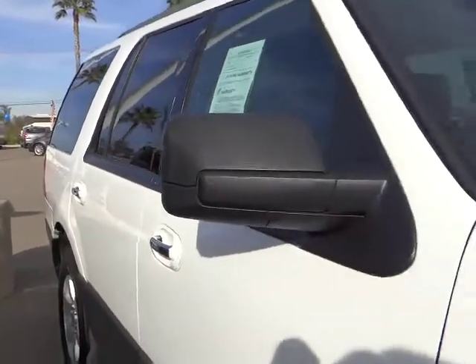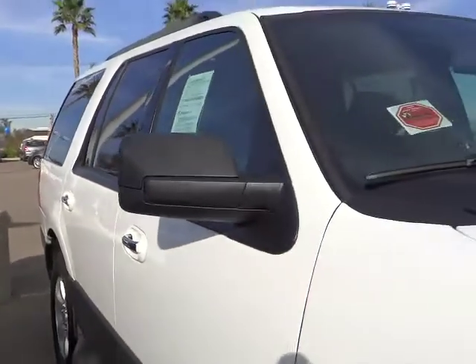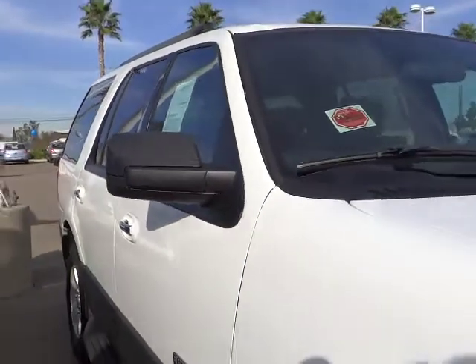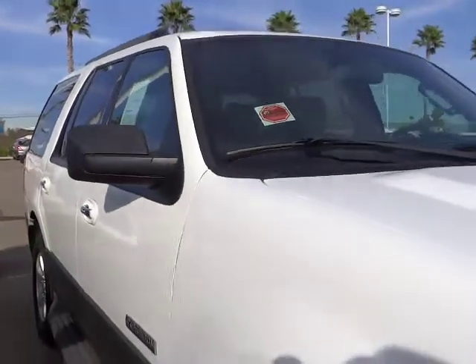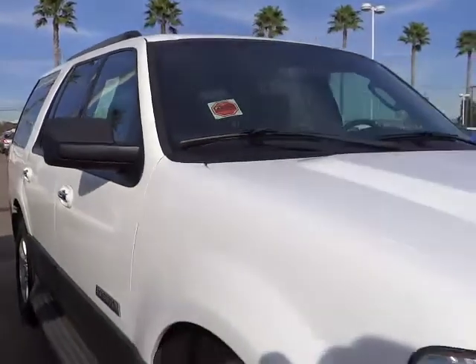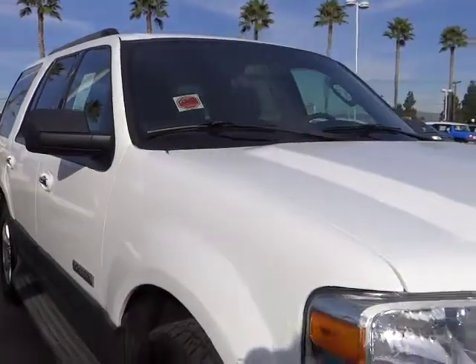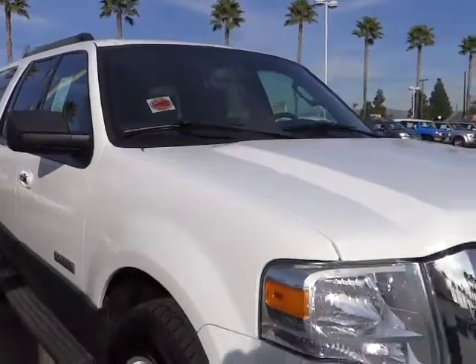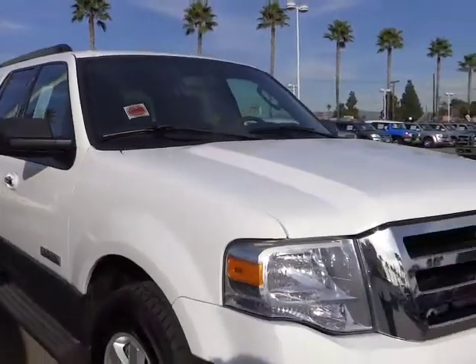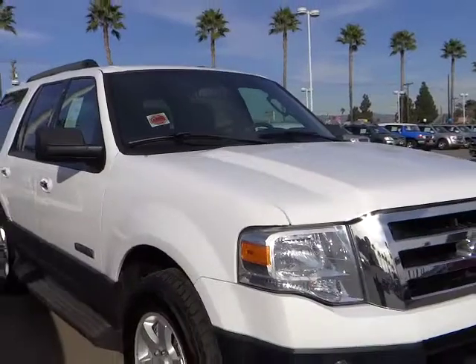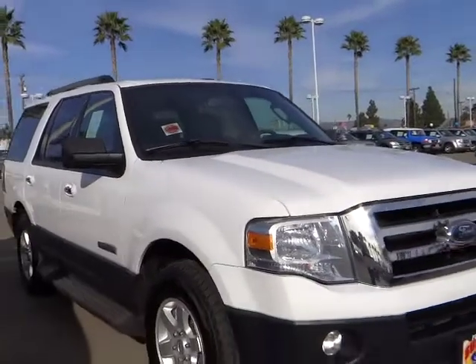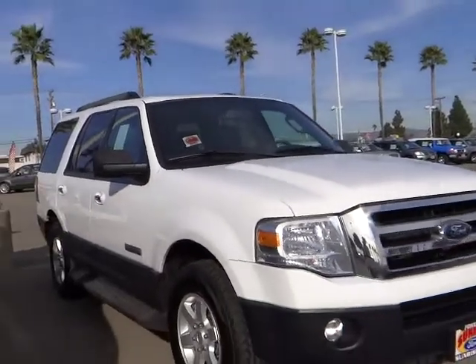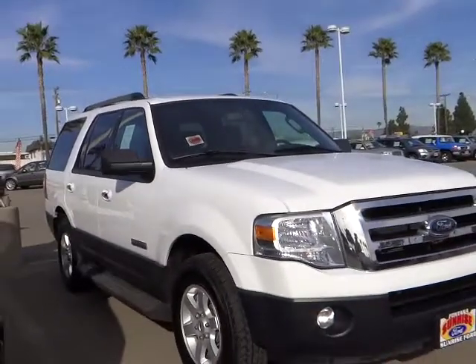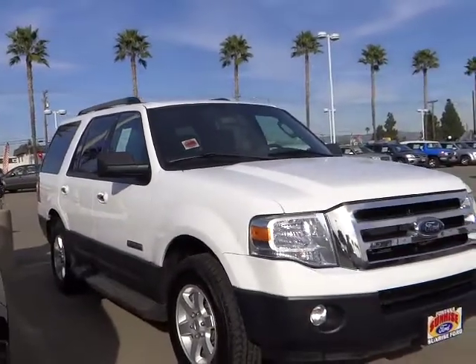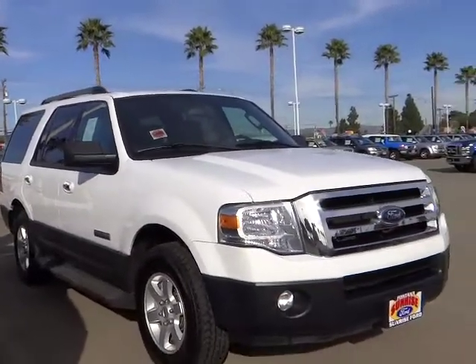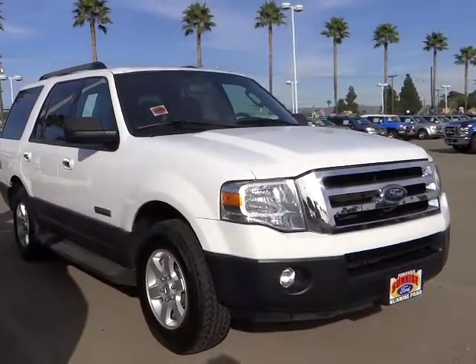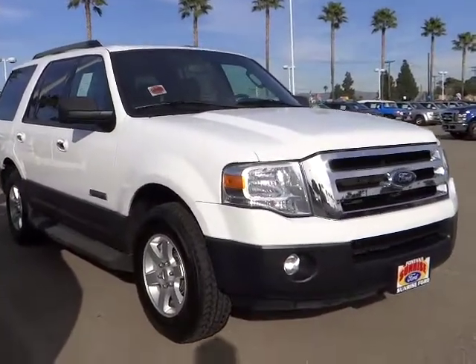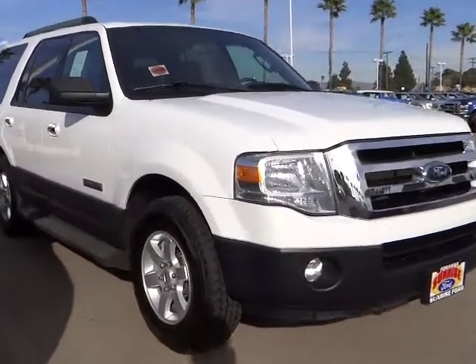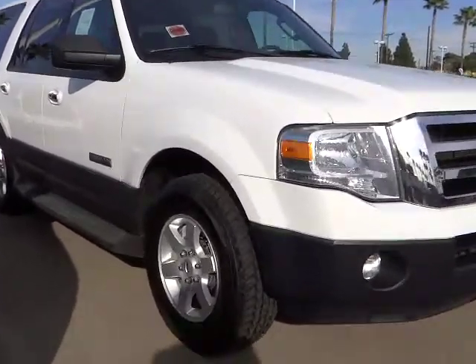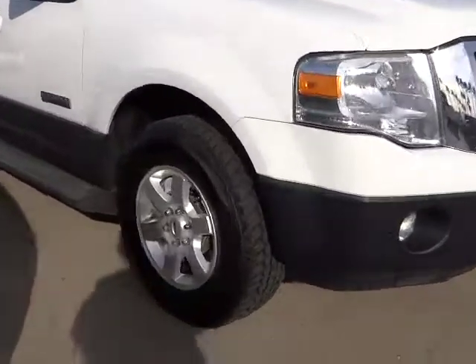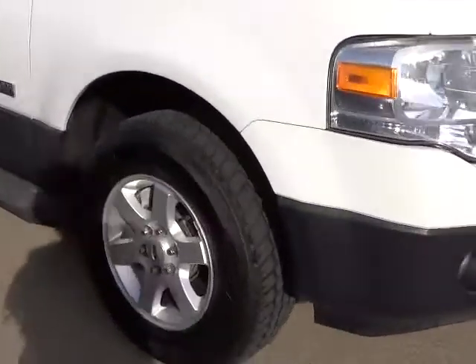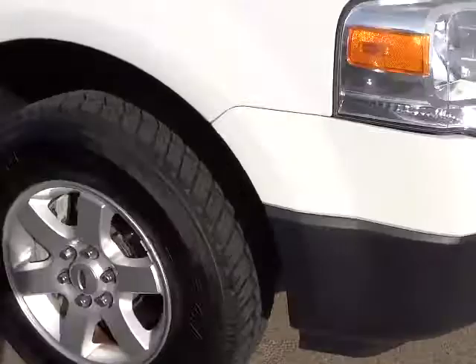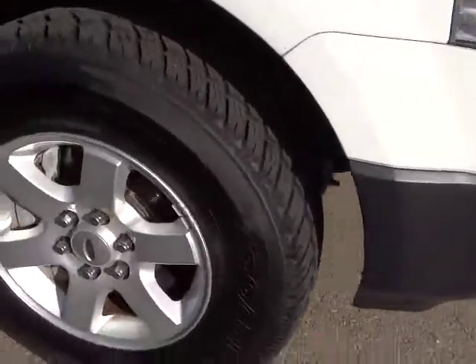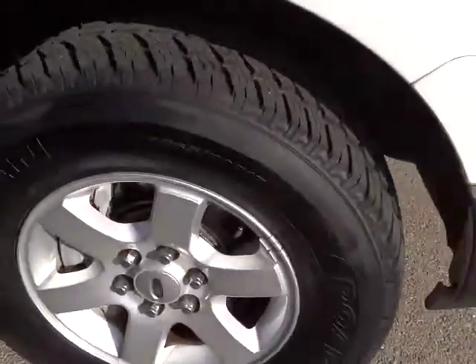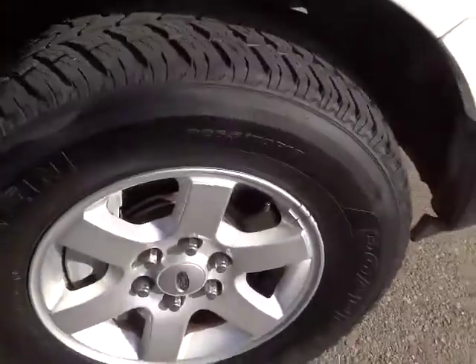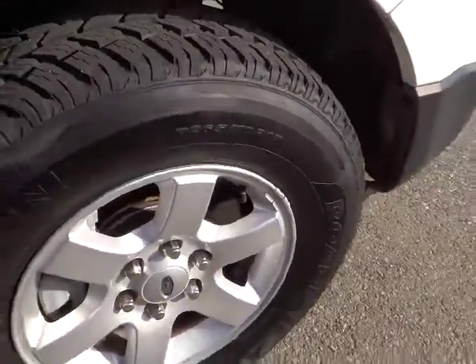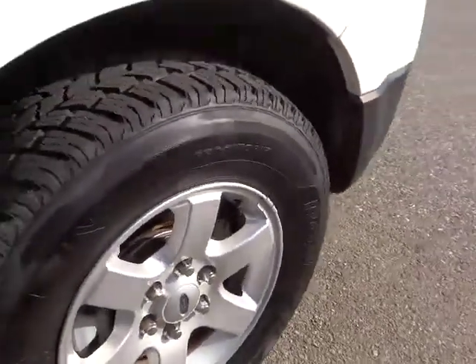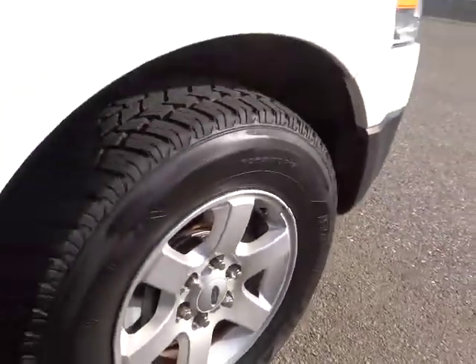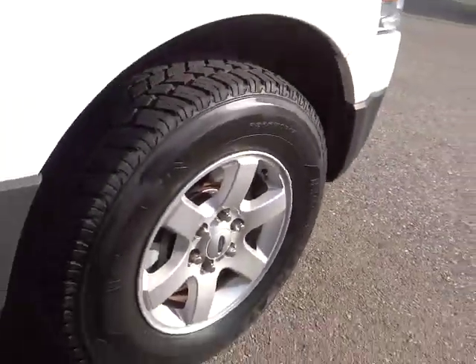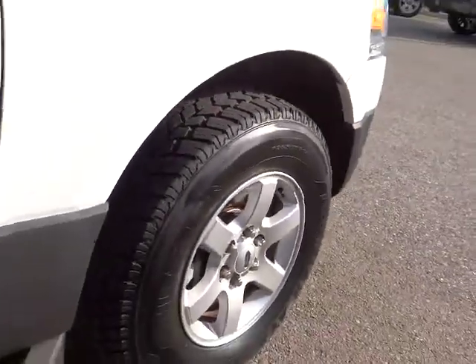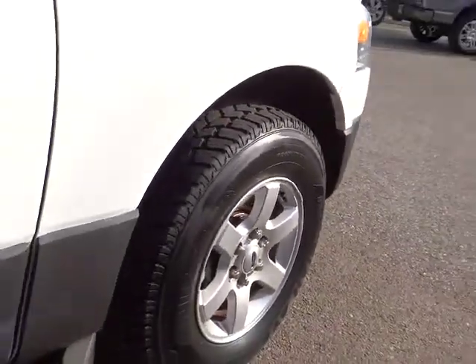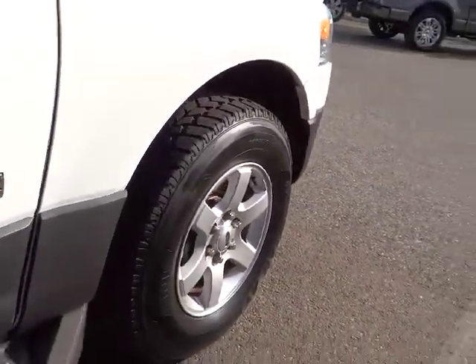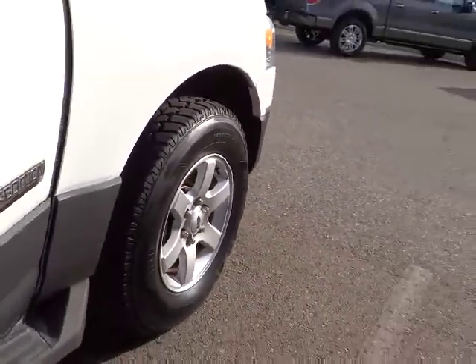Power windows. Cloth seats. Power driver mirror. Tilt steering wheel. Power seat. Towing package. Cup holders. Vanity mirrors. Roof rack. Low tire pressure warning. Come take a test drive today.